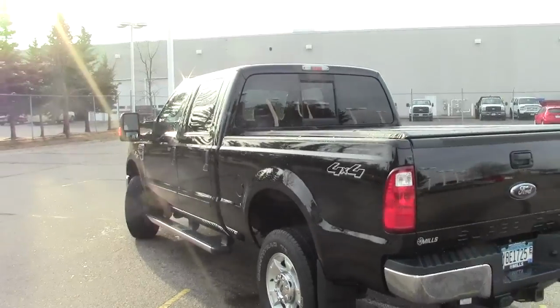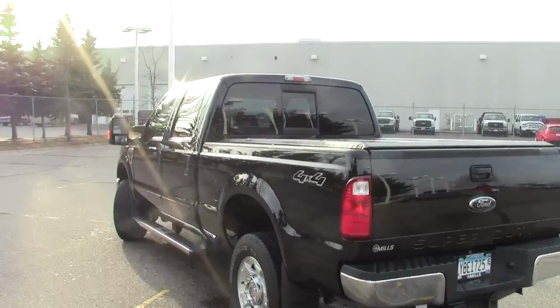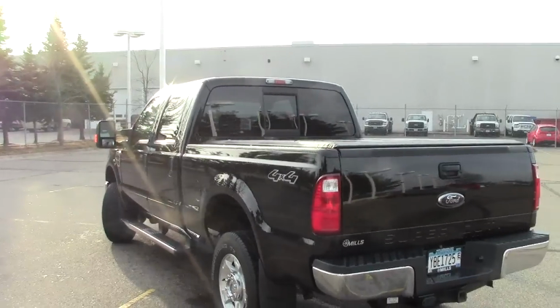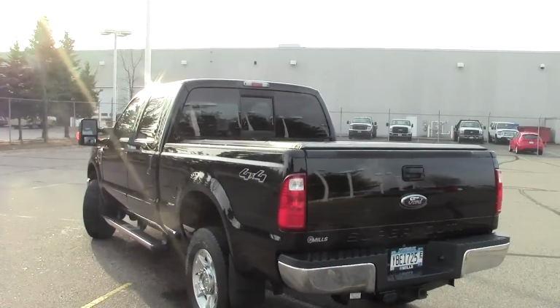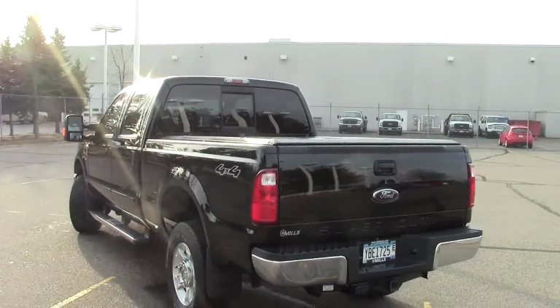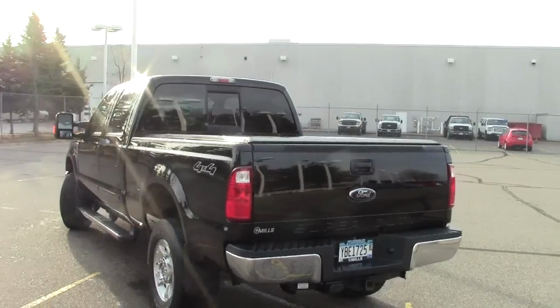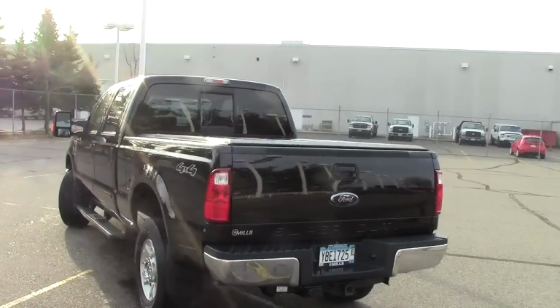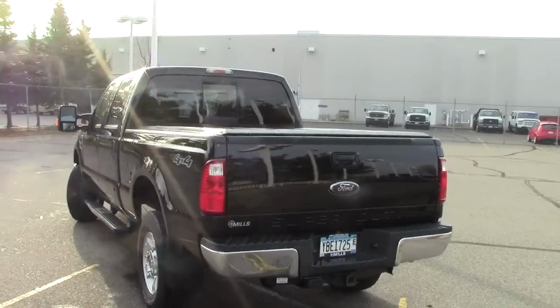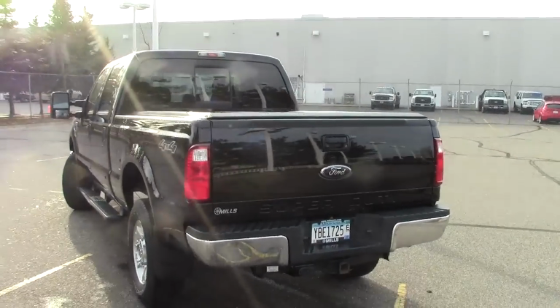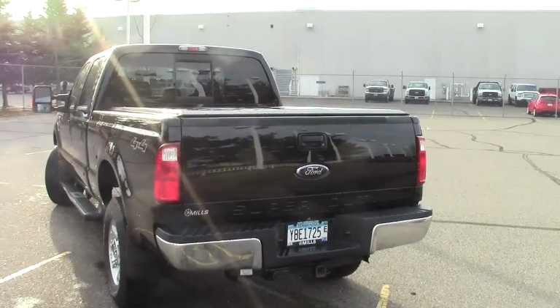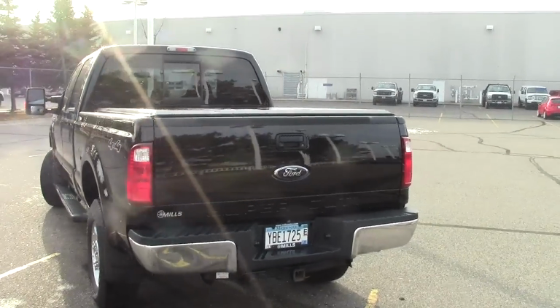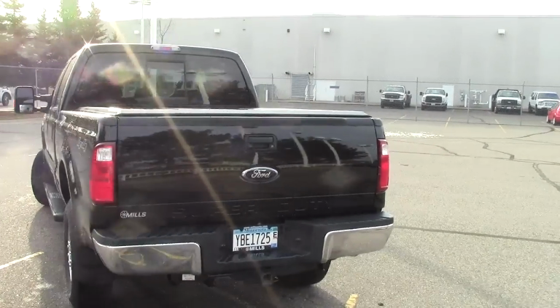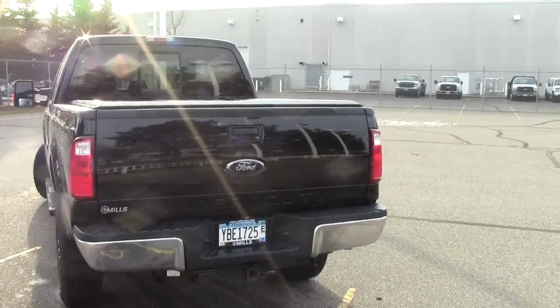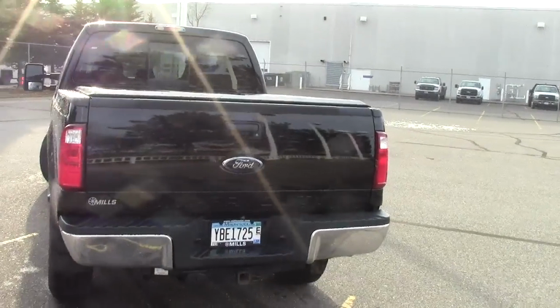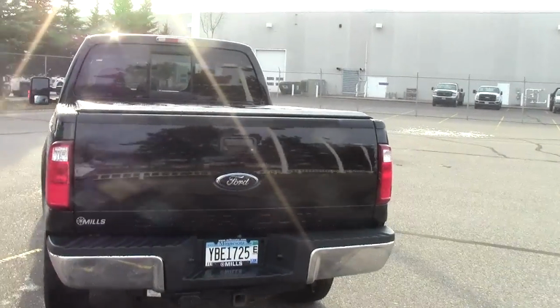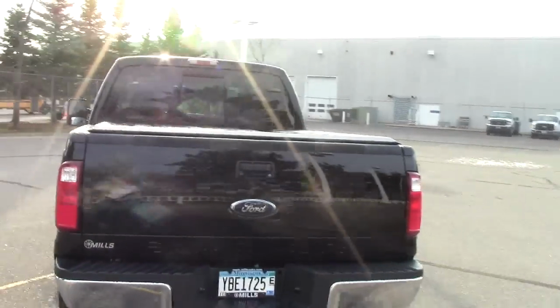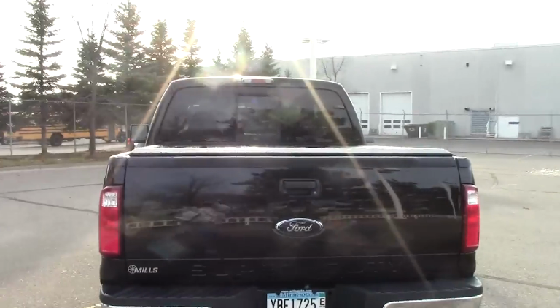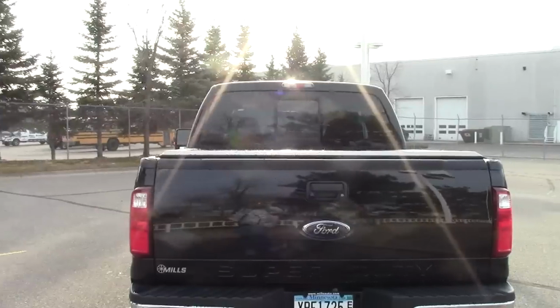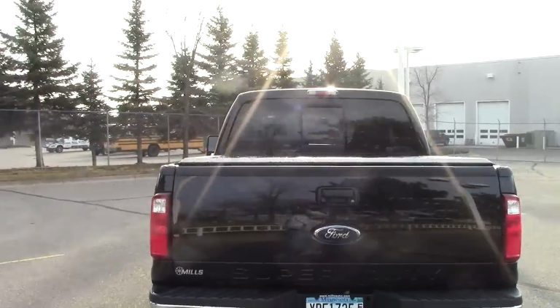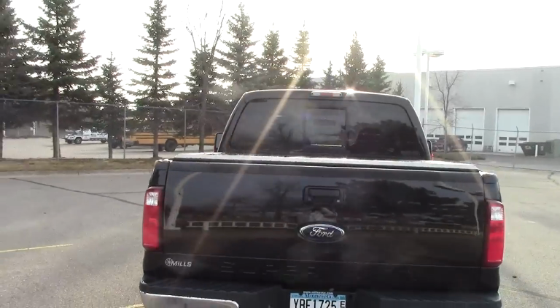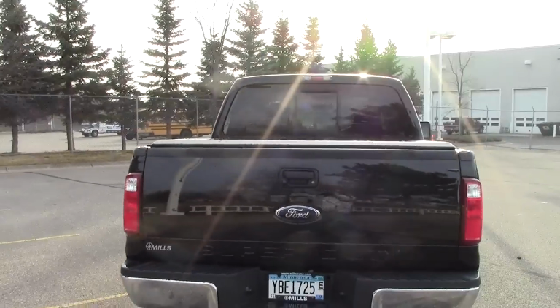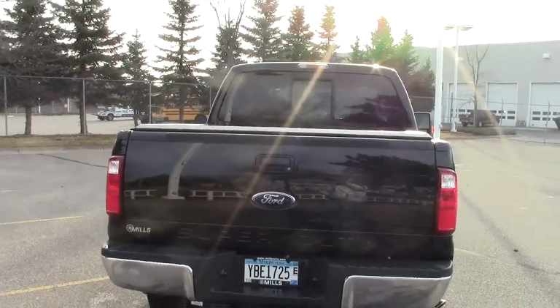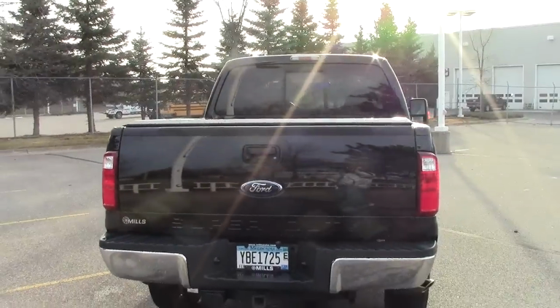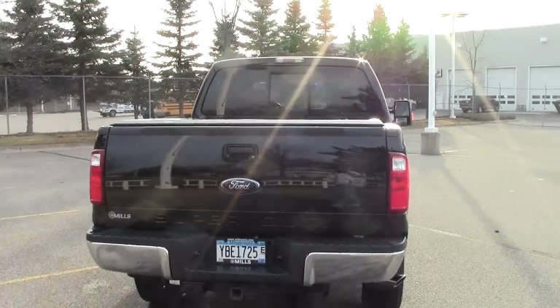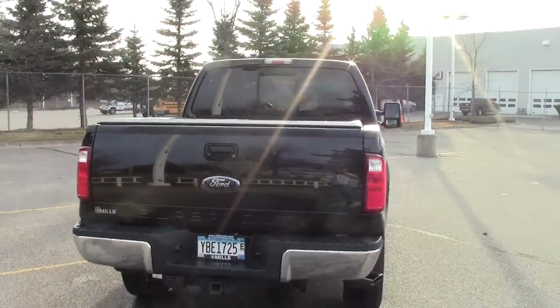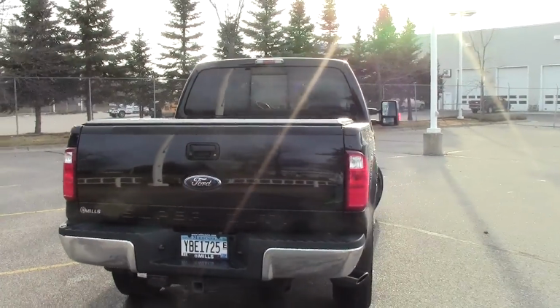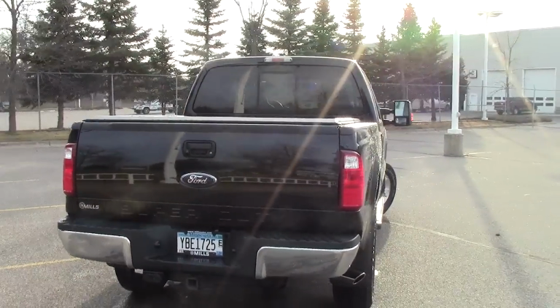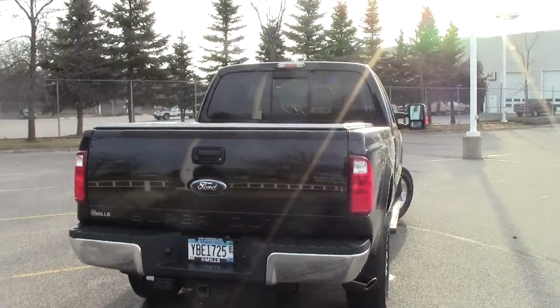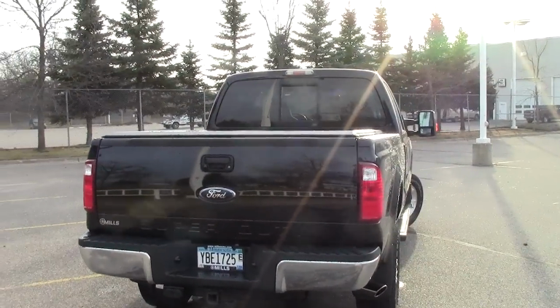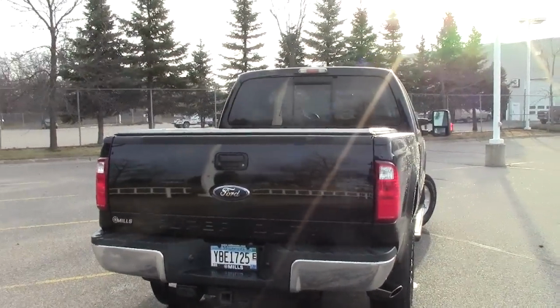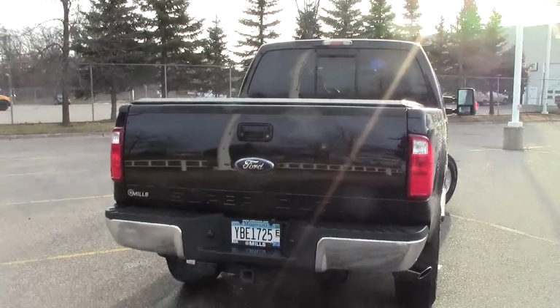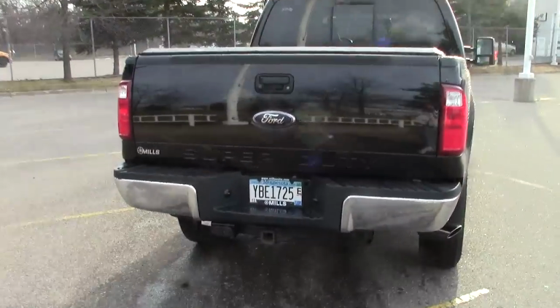37,000 miles is all there is on this vehicle. It does have the auto check vehicle report, just like the history. Anything you want to know about this truck is reported in there.